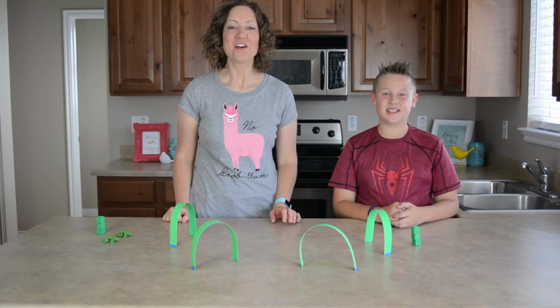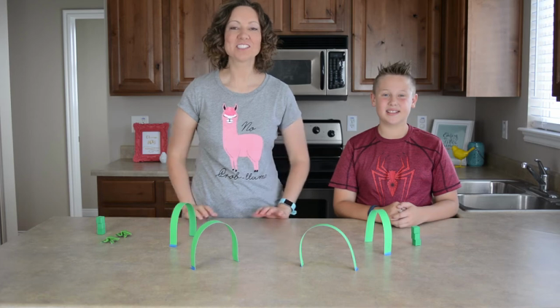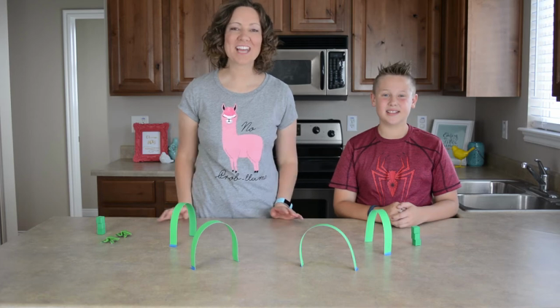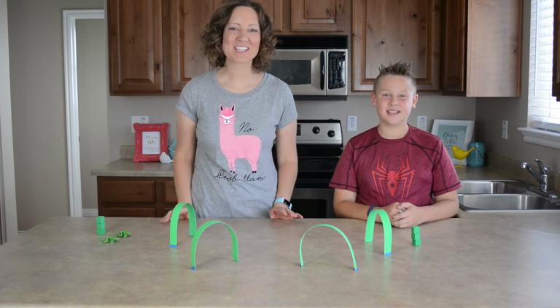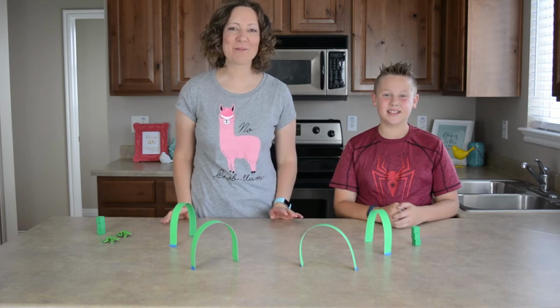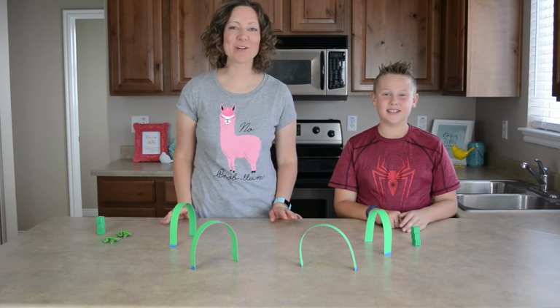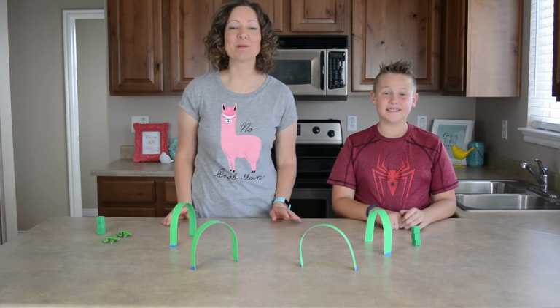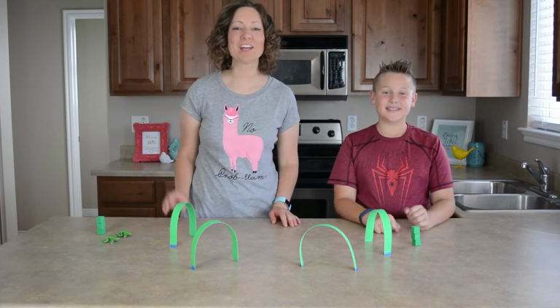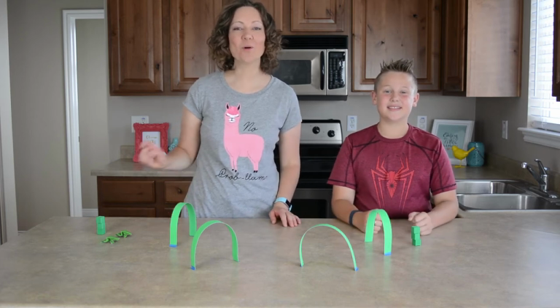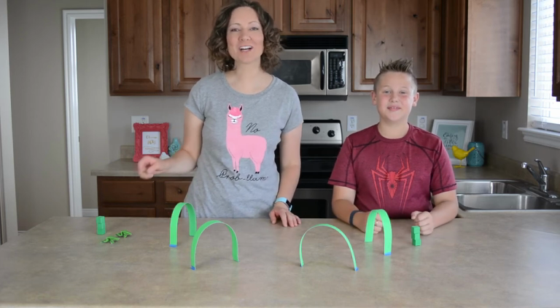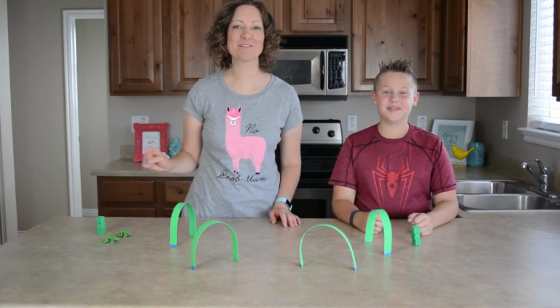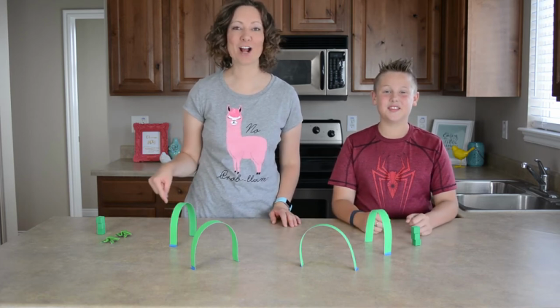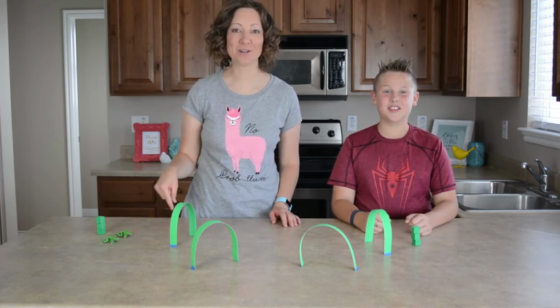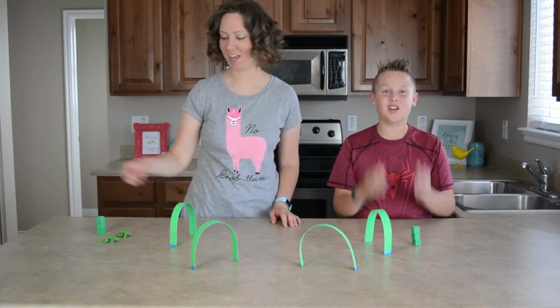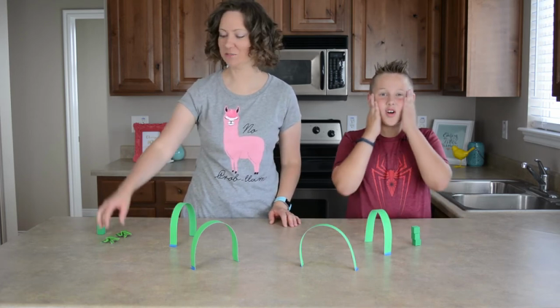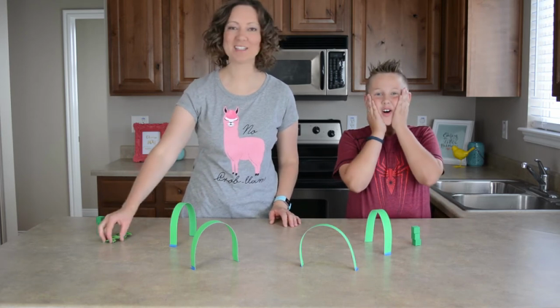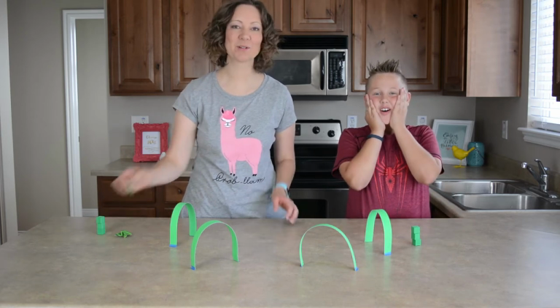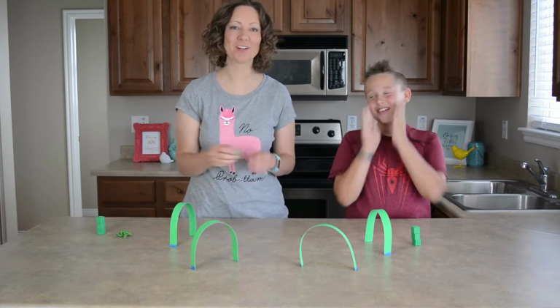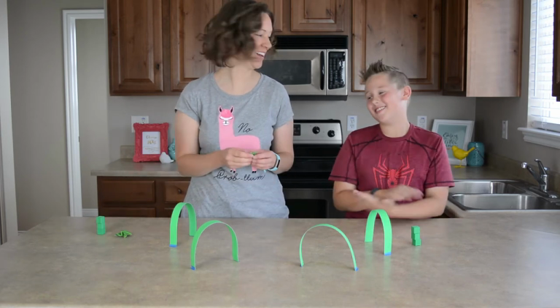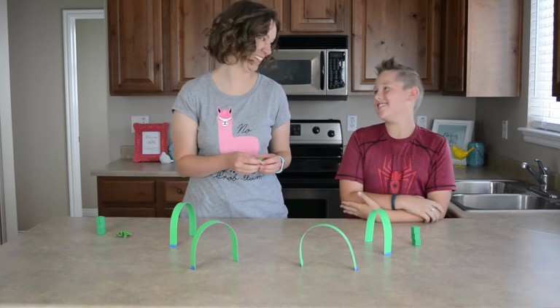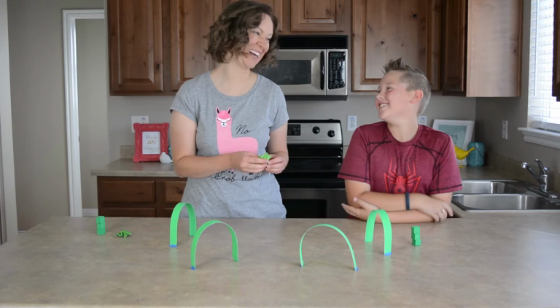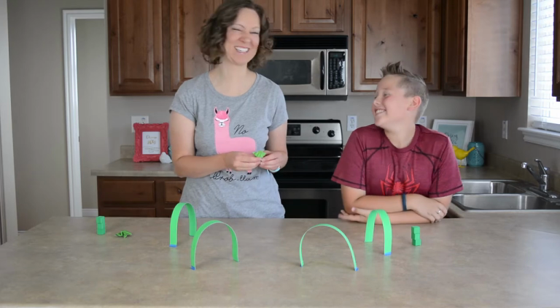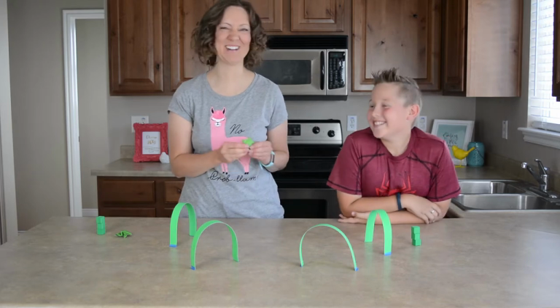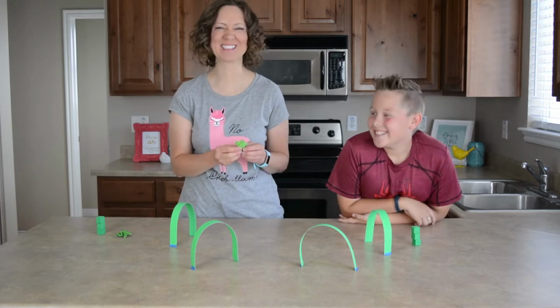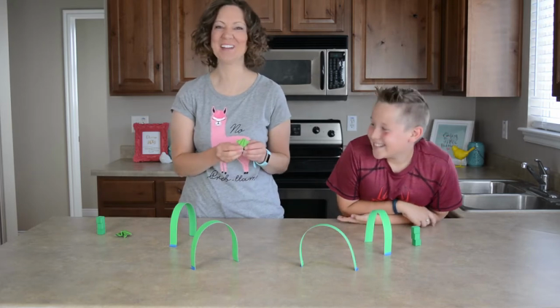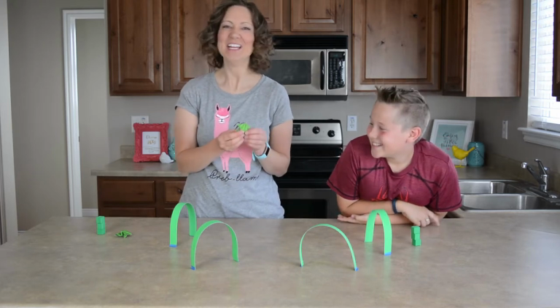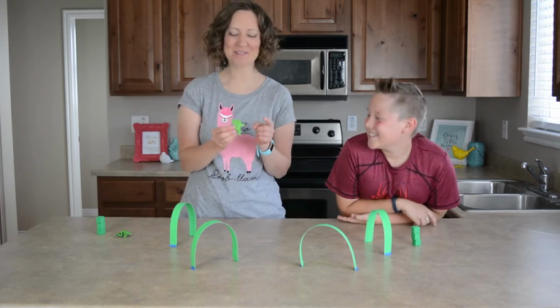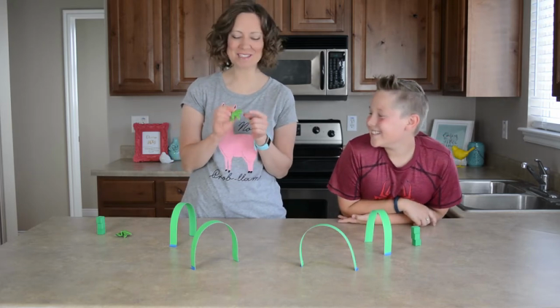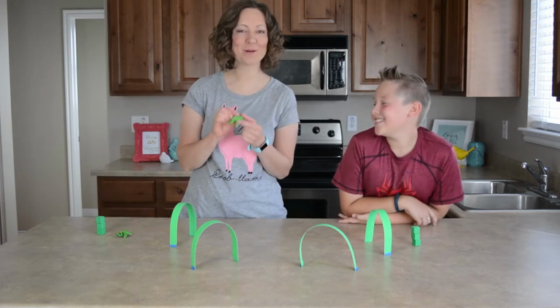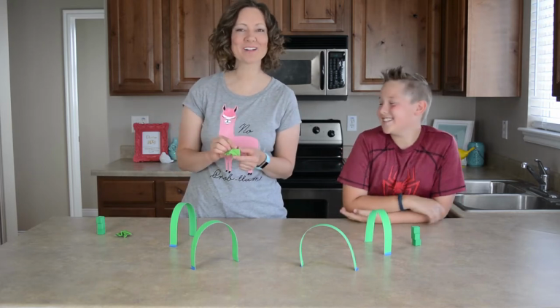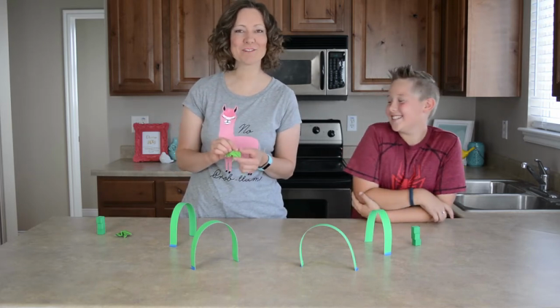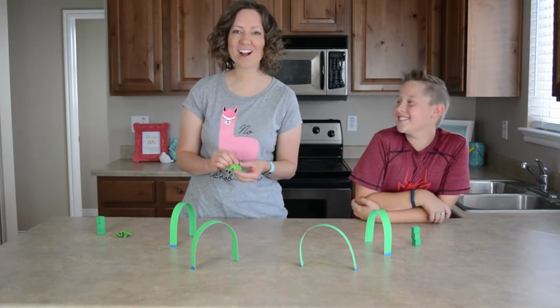For today's game, we are going to be playing origami frog croquet. So we made some little origami... I know, right? It's going to be awesome. So we made some little origami frogs.